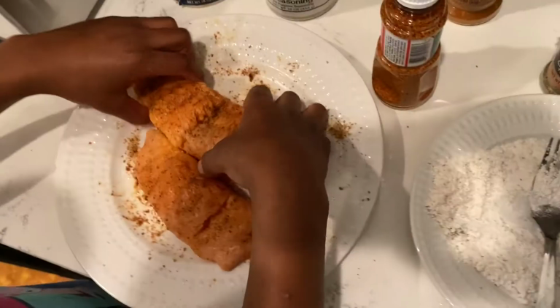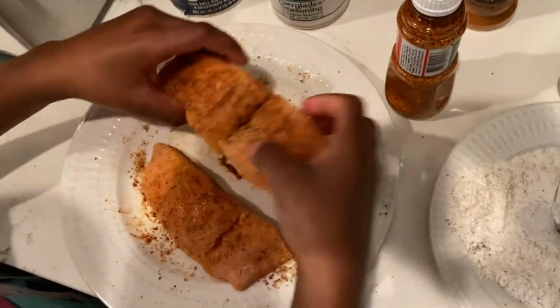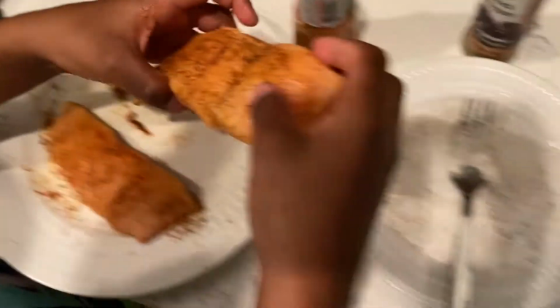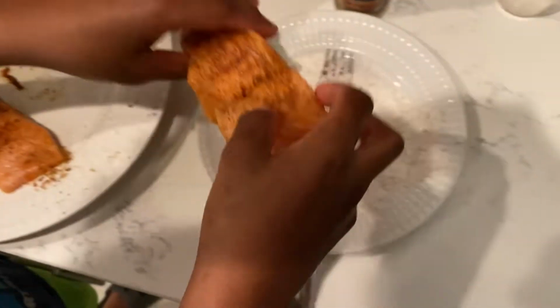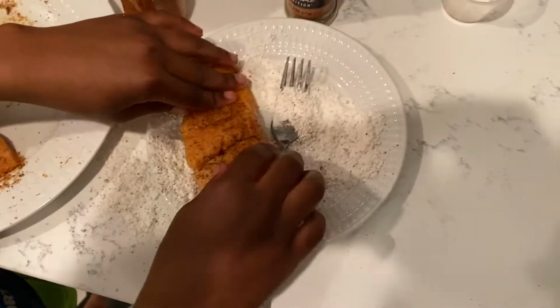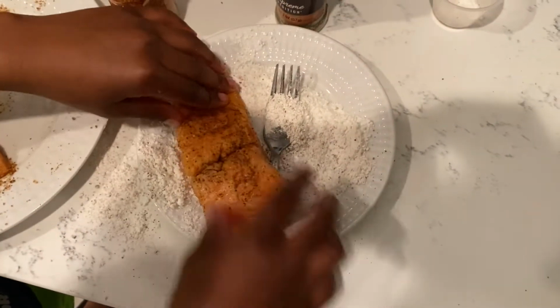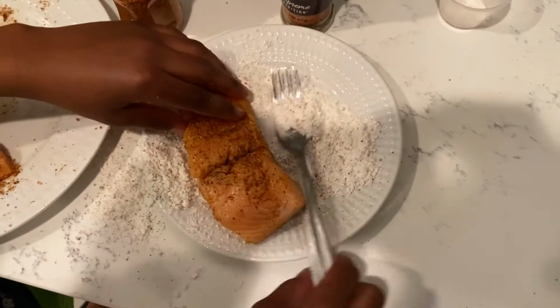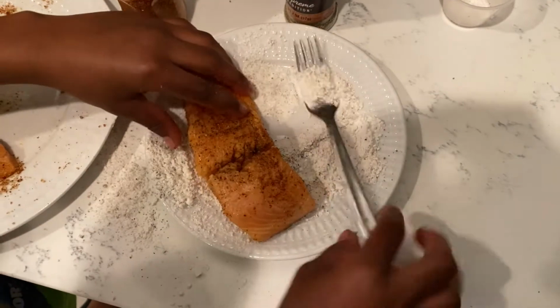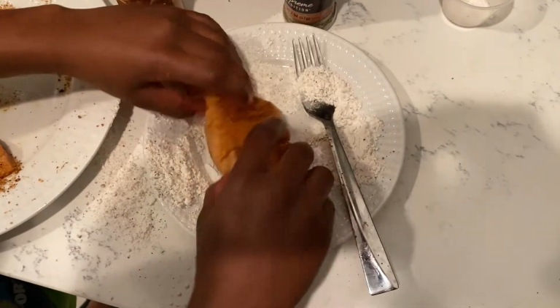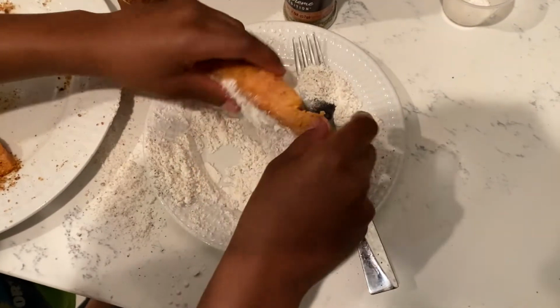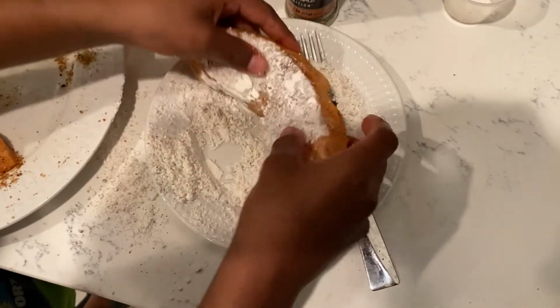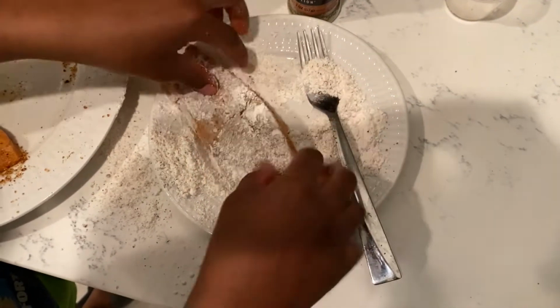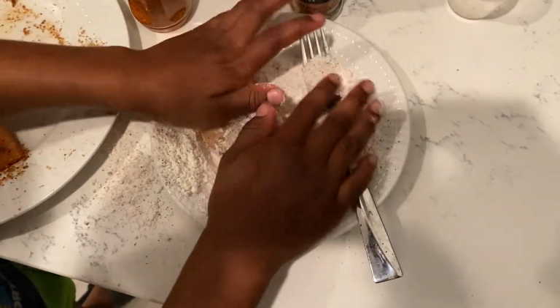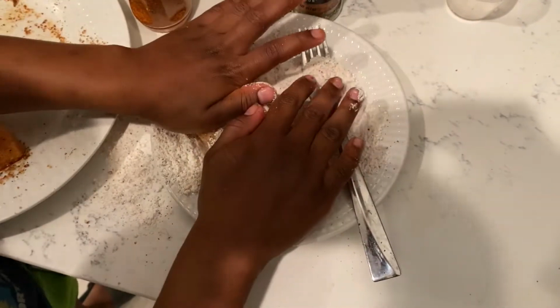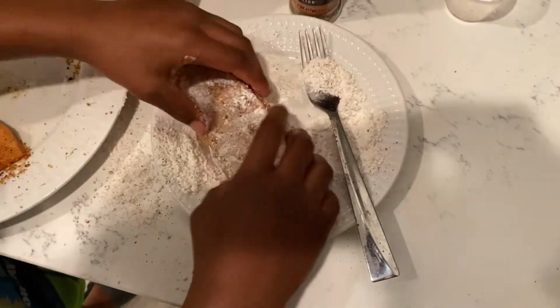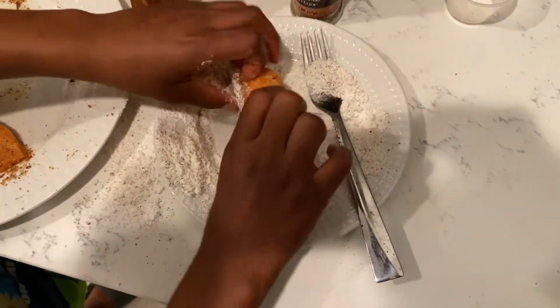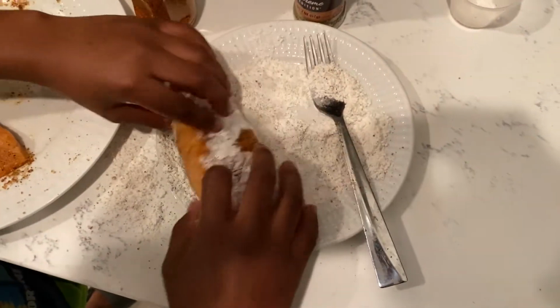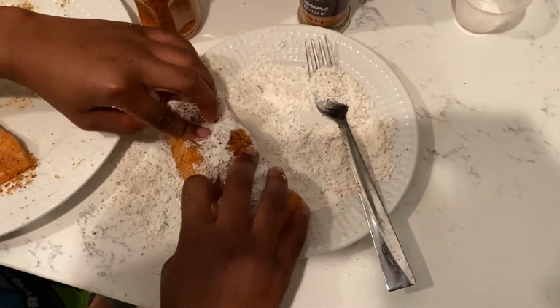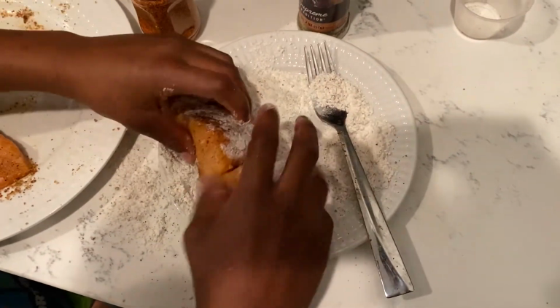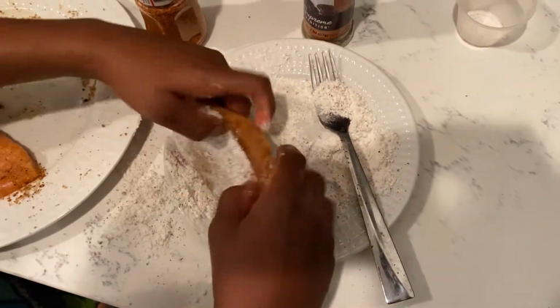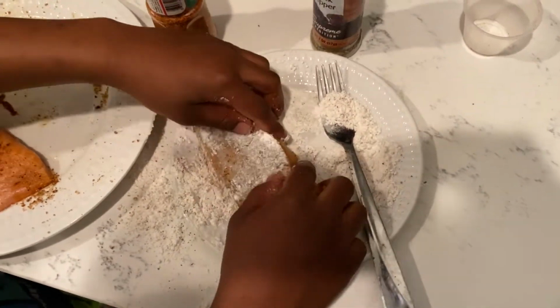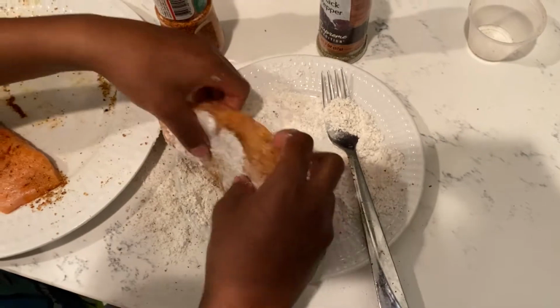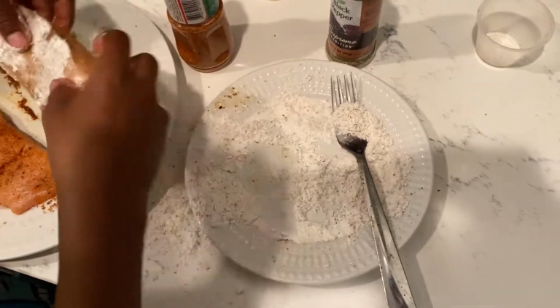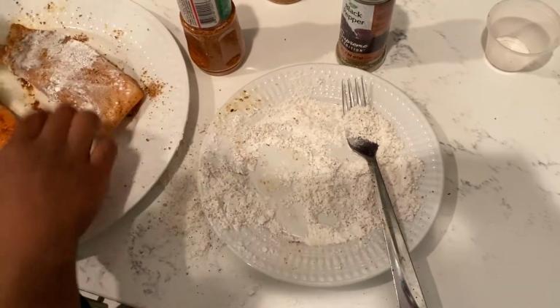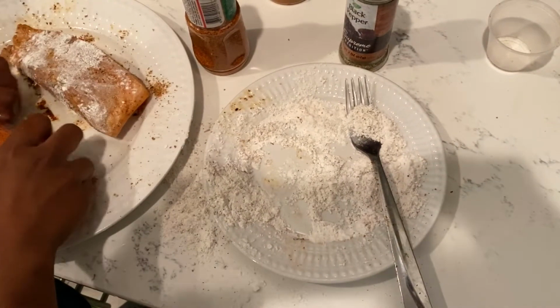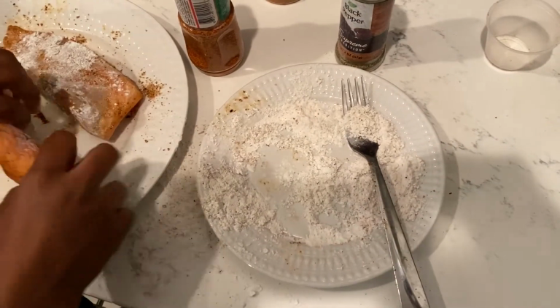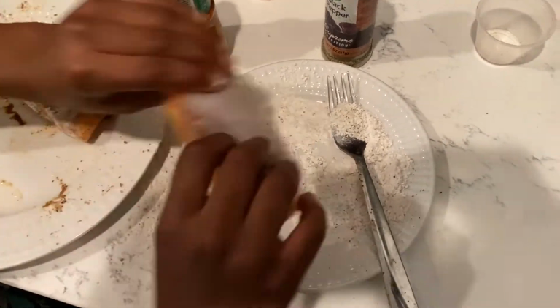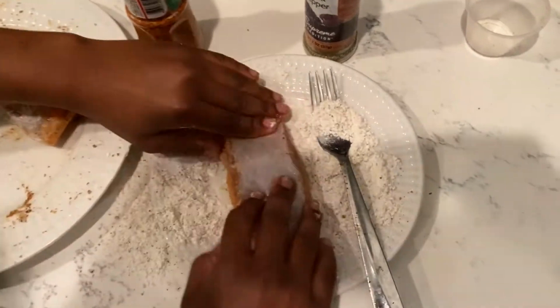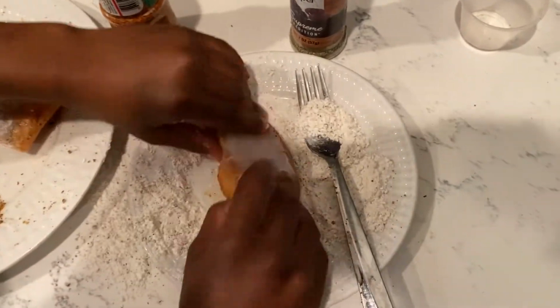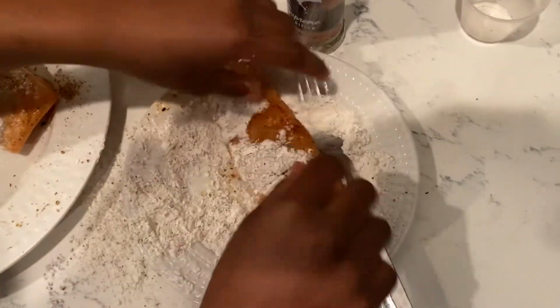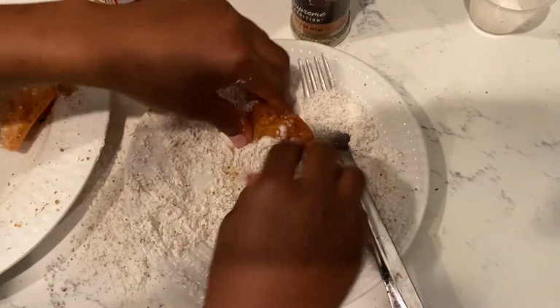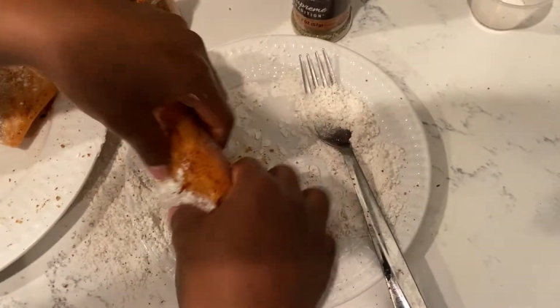Then you want to mix that seasoned salmon in the mixture. Make sure you do both sides because you want that thing crispy. Now you want to do the same thing for the next salmon.